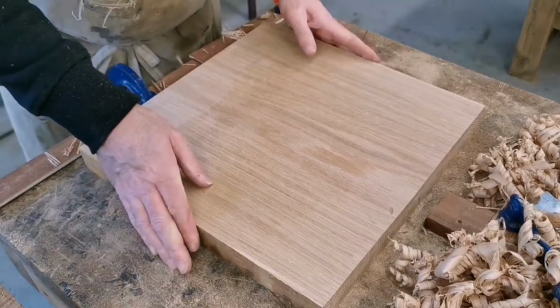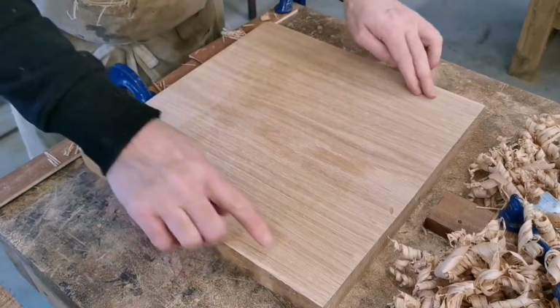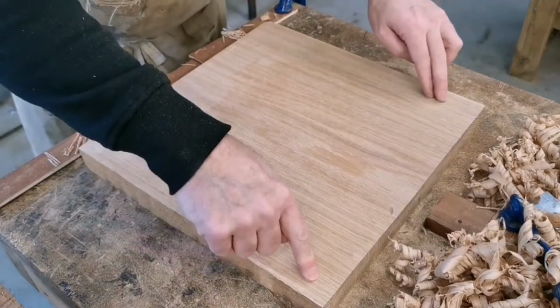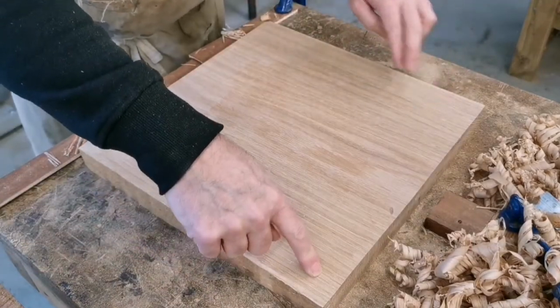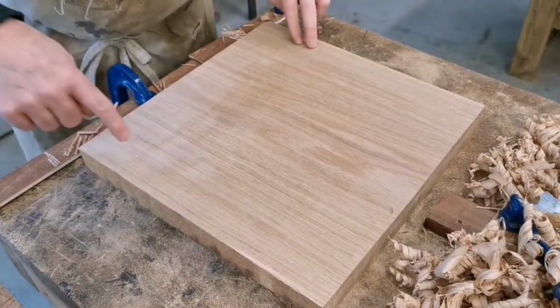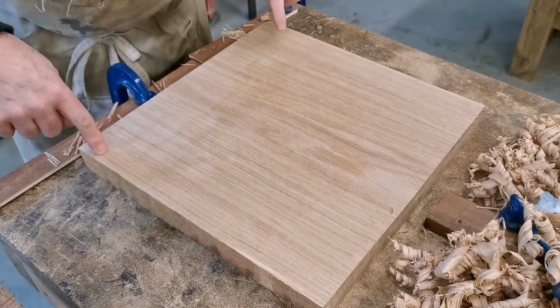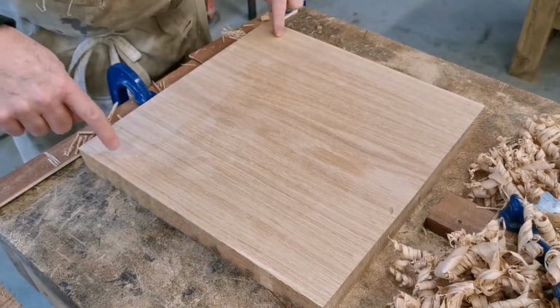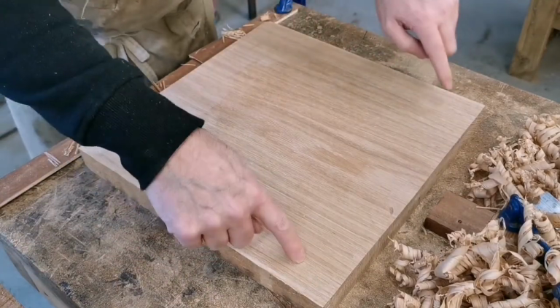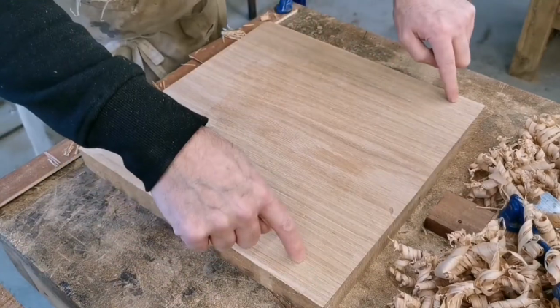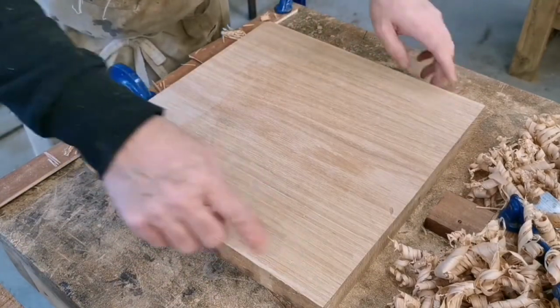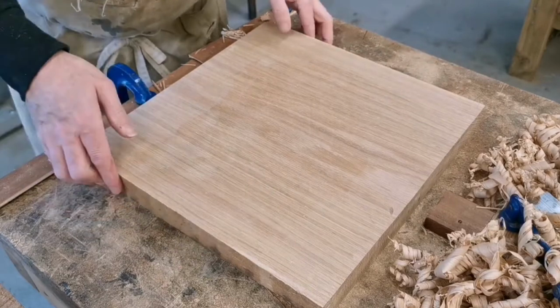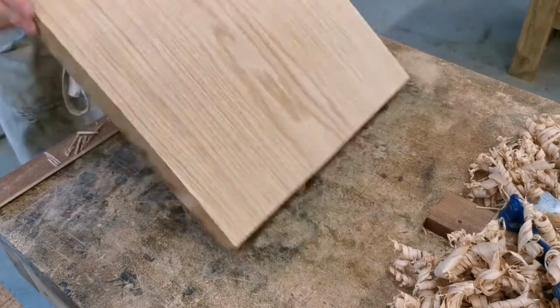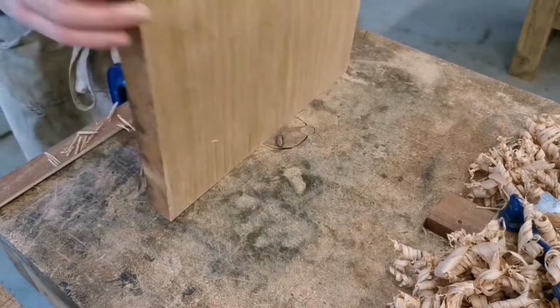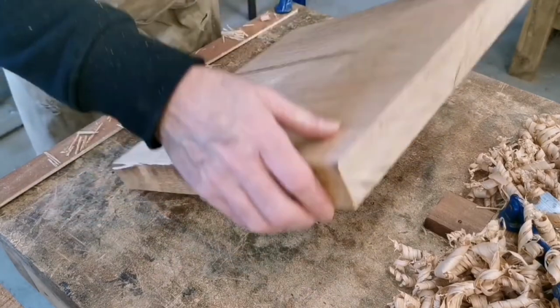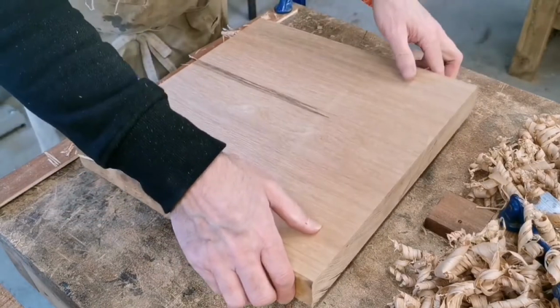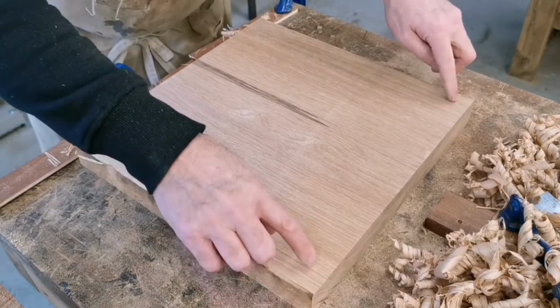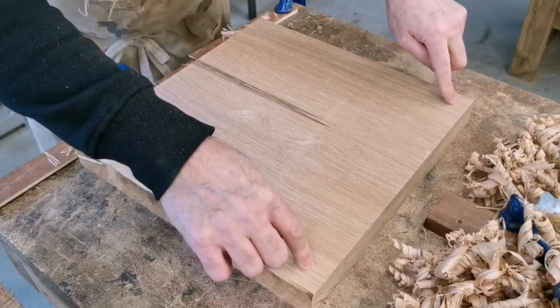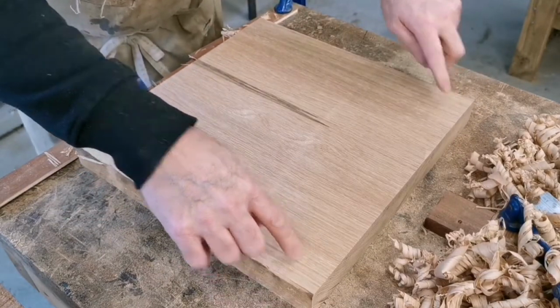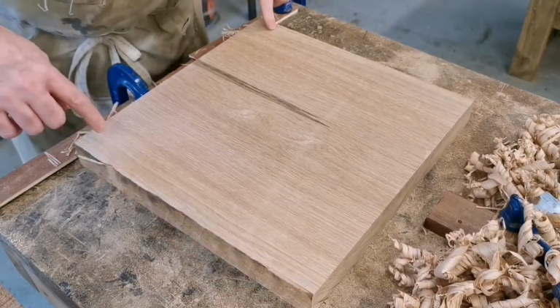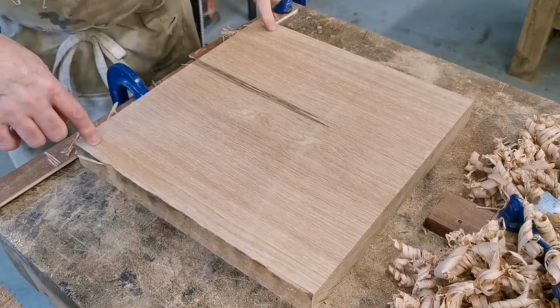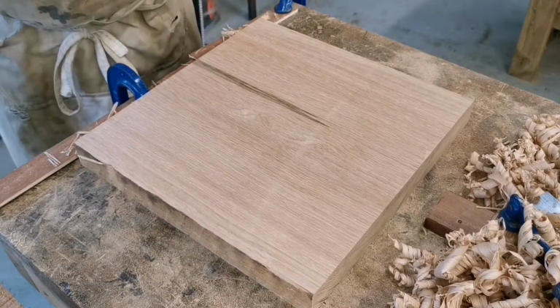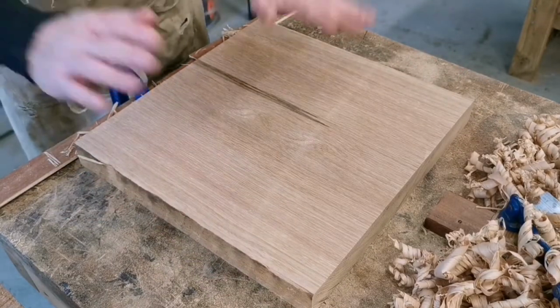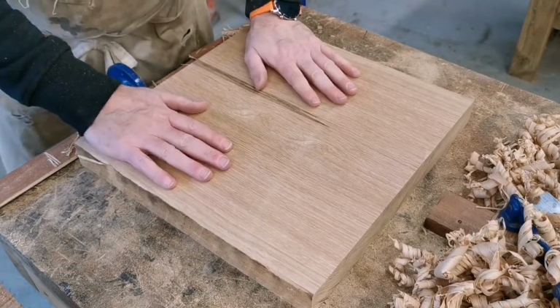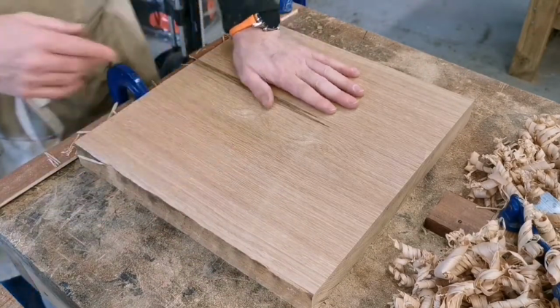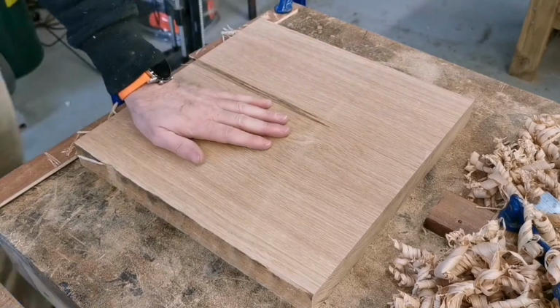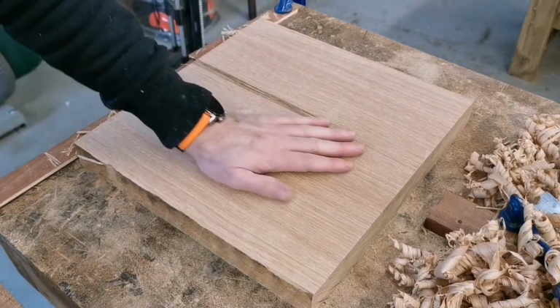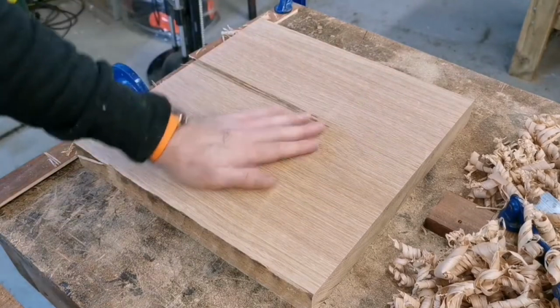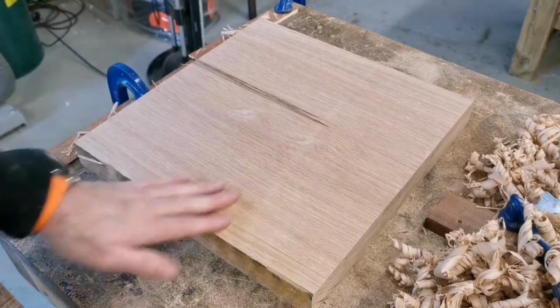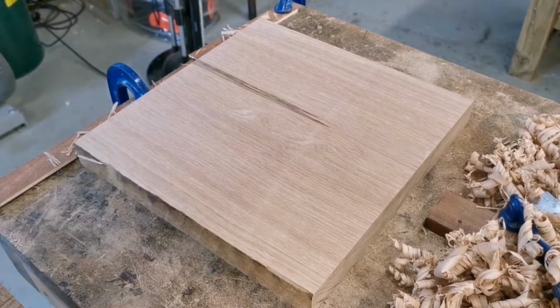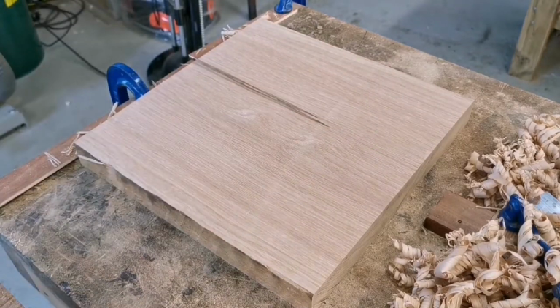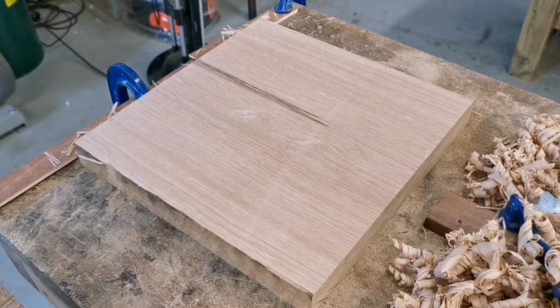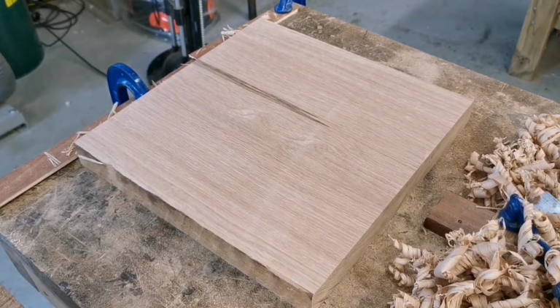If it sits well, I'm happy with that. So here I am touching all four corners — any wobble? — and now rotate it. That's great. There you go. That's how to do it.